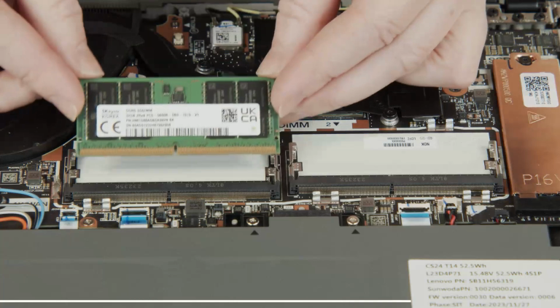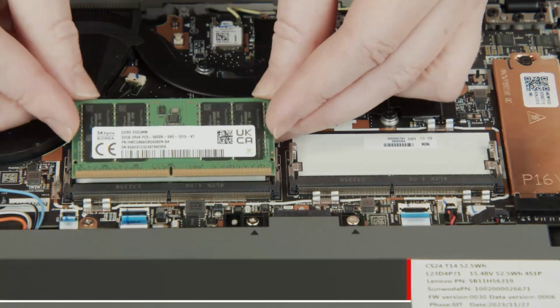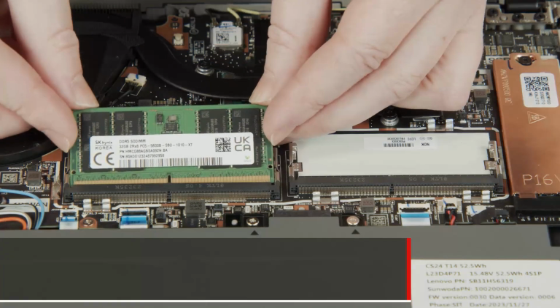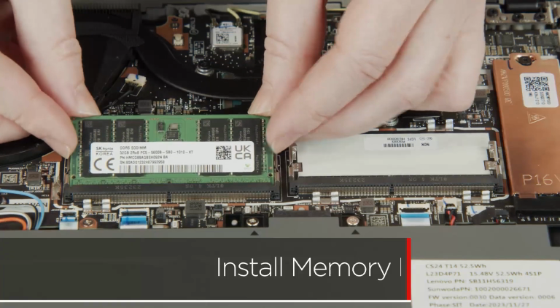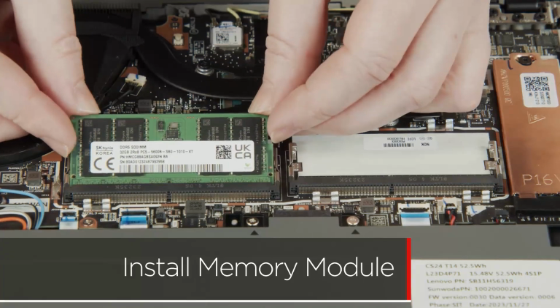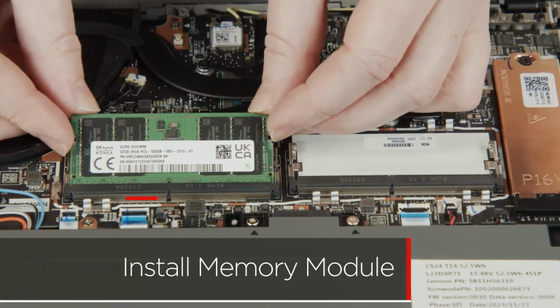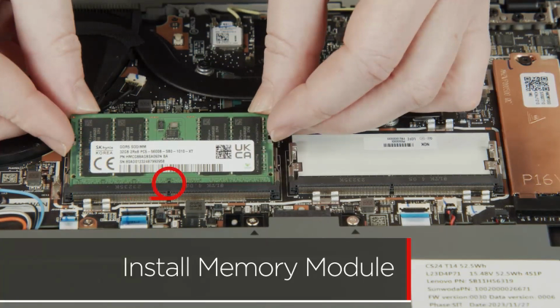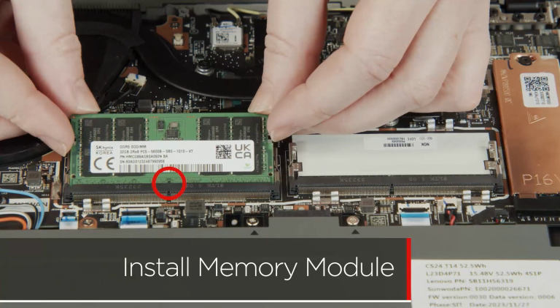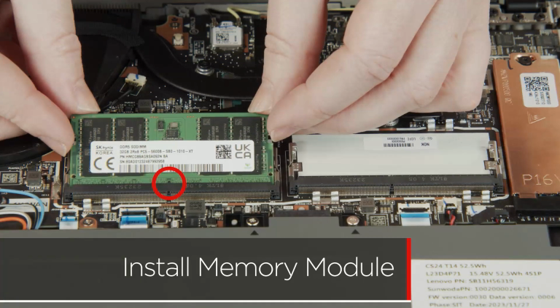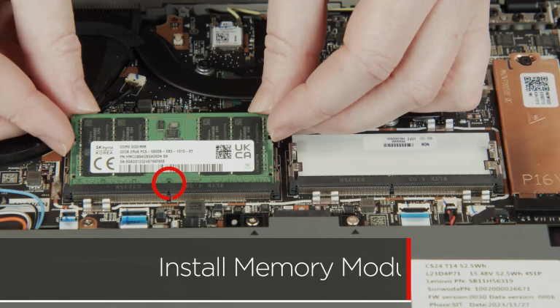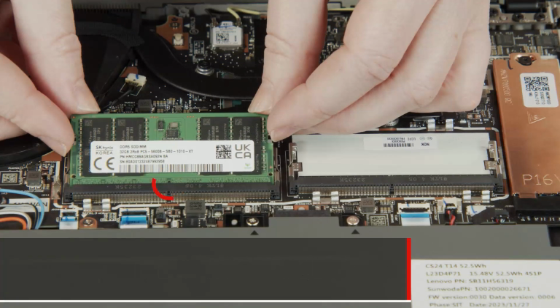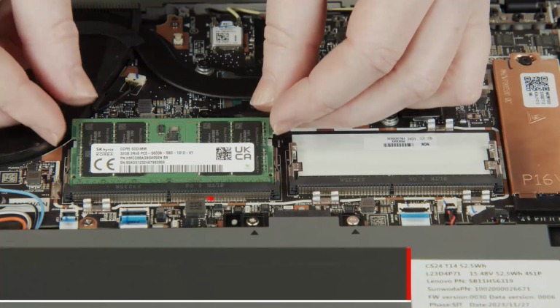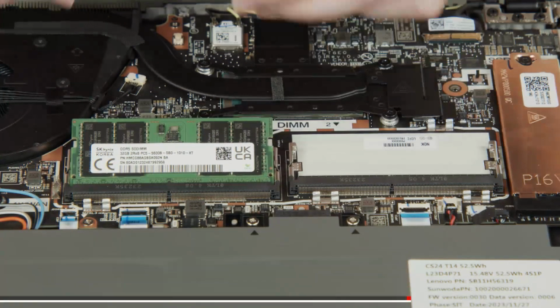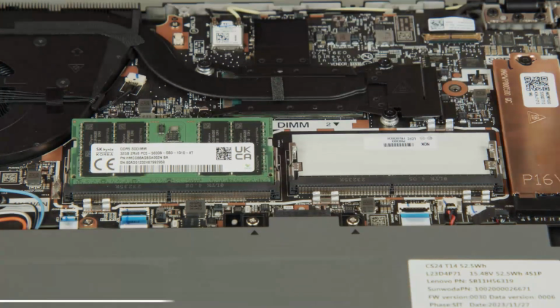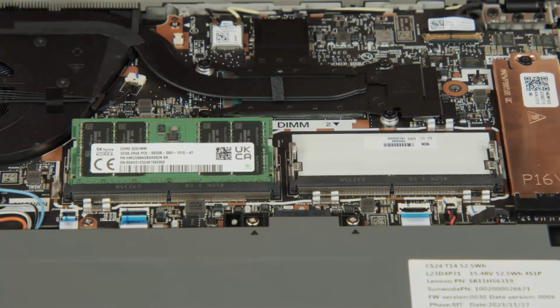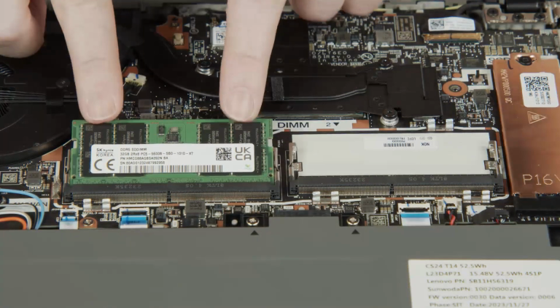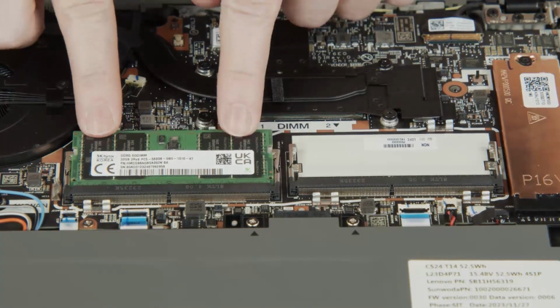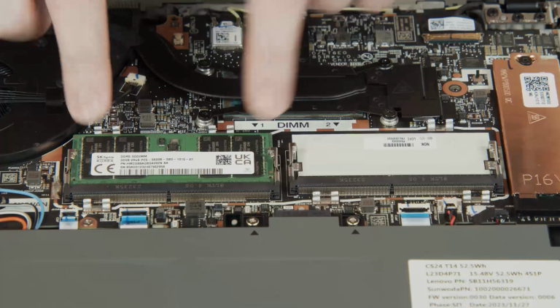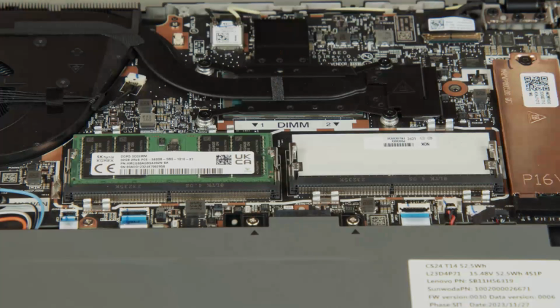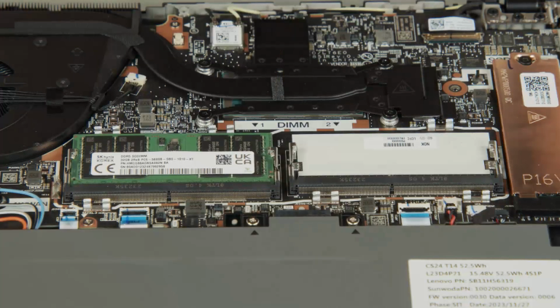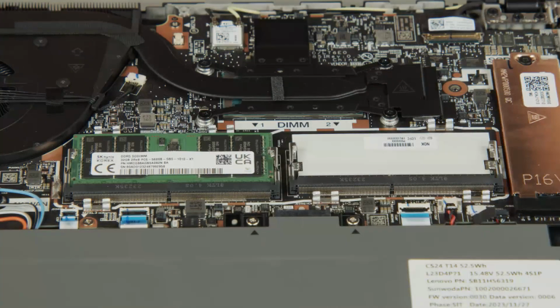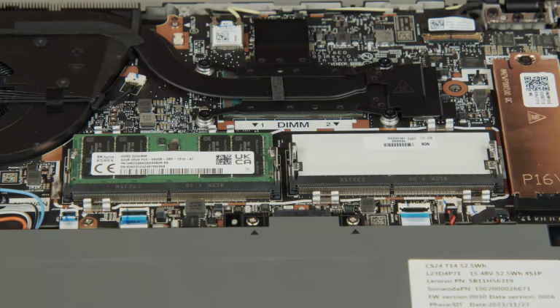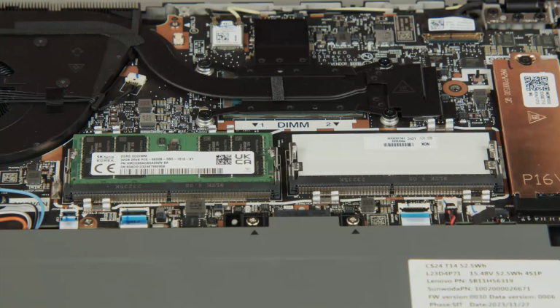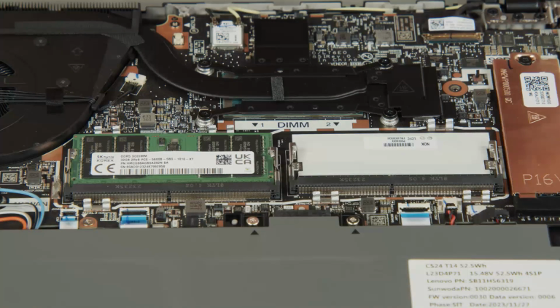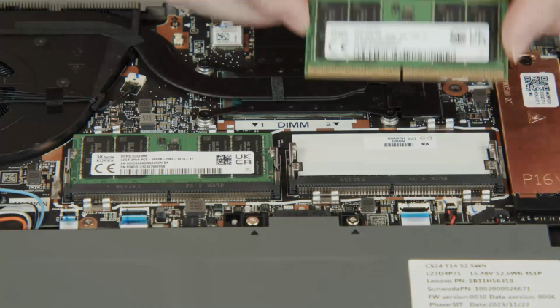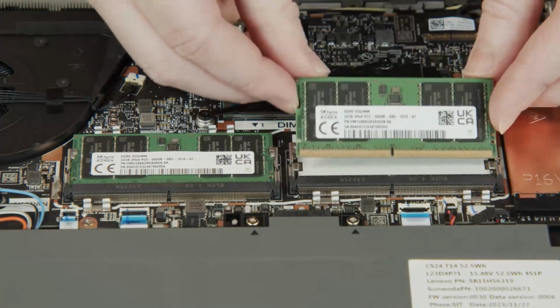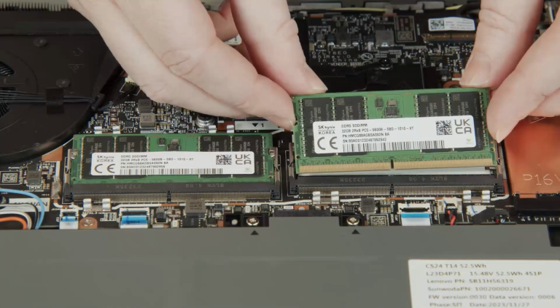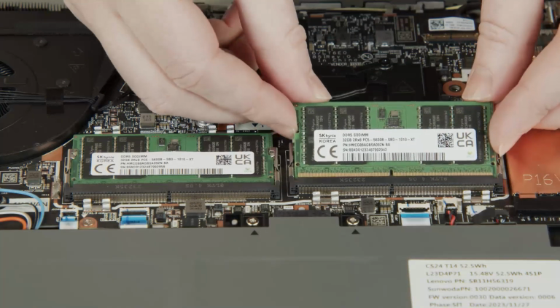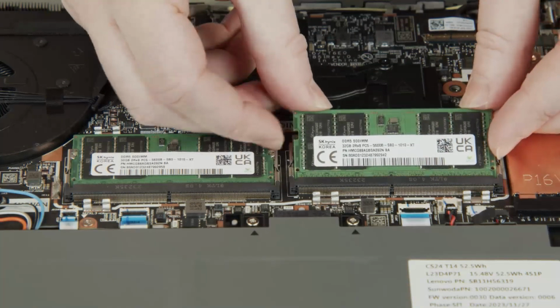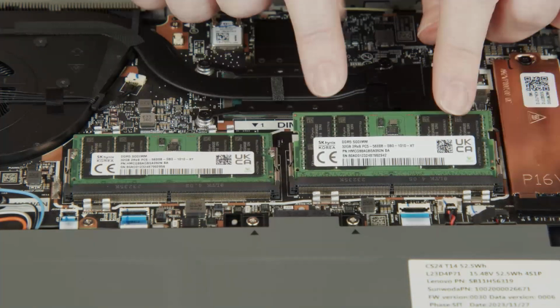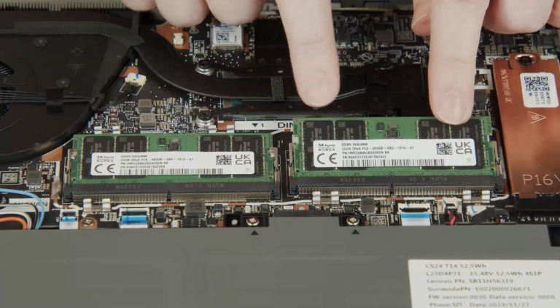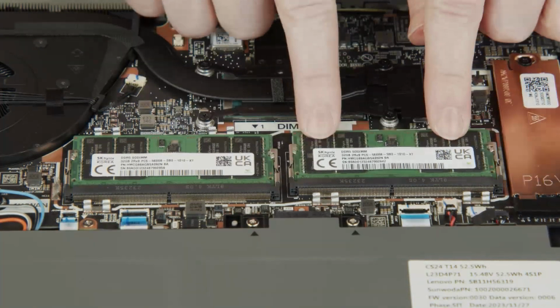Insert the memory module into the slot using the notch for alignment. Press down on the edge of the module to lock it into place. Install the second memory module using the same steps.